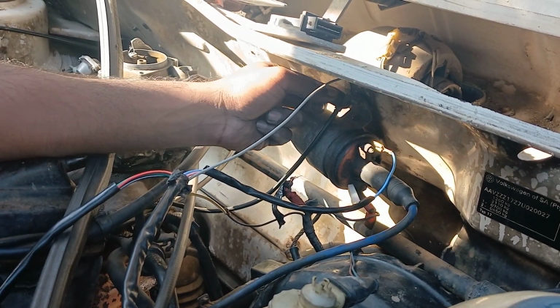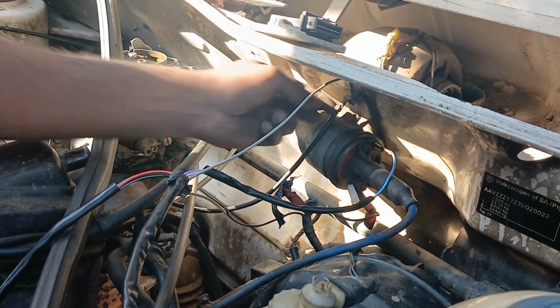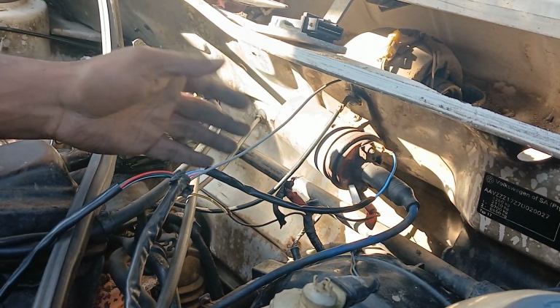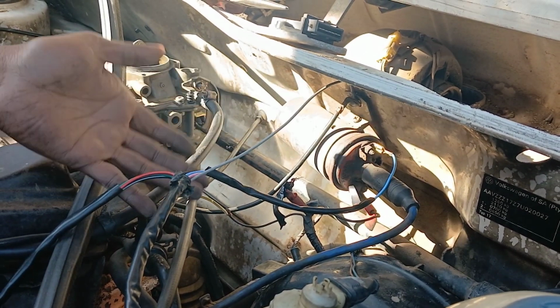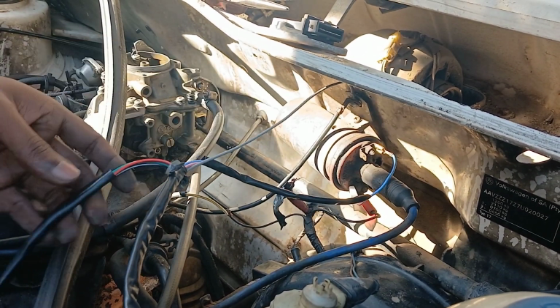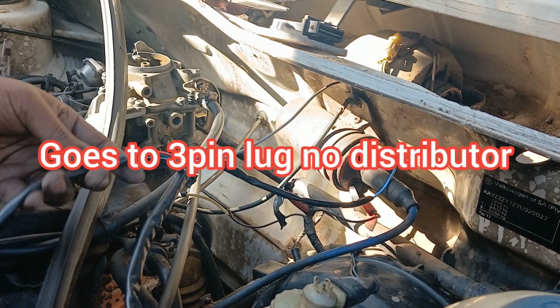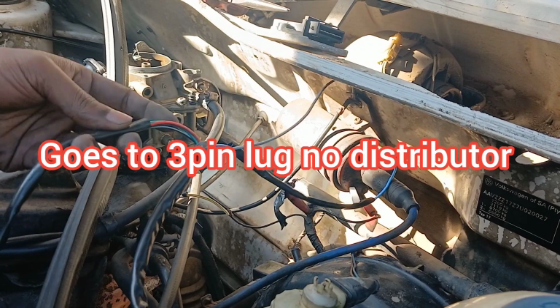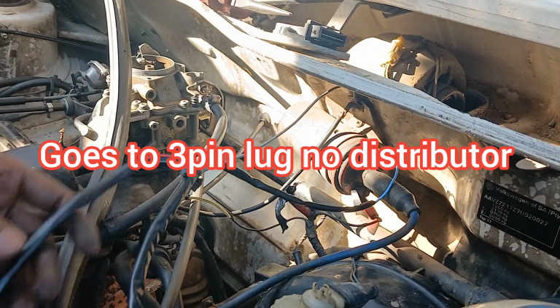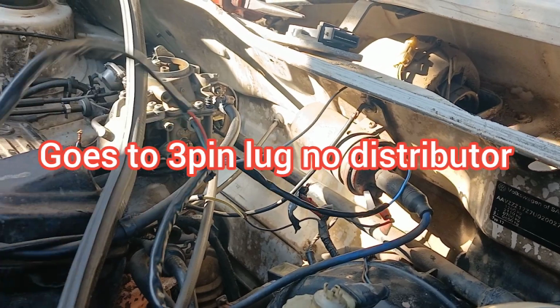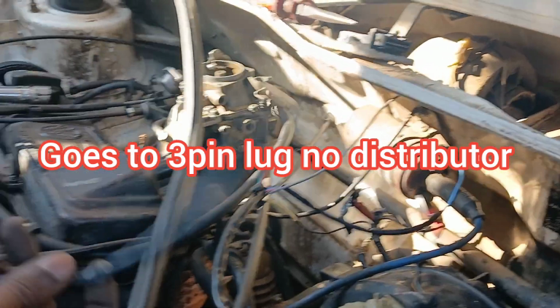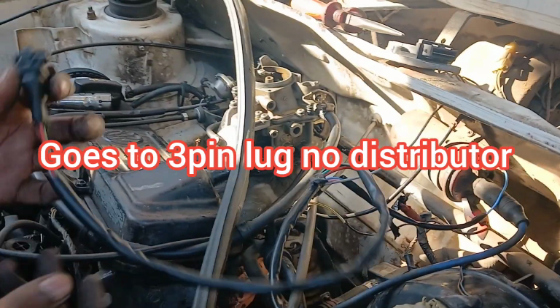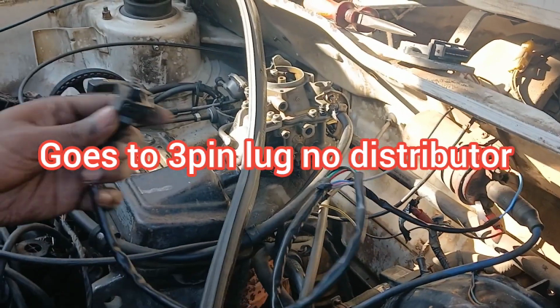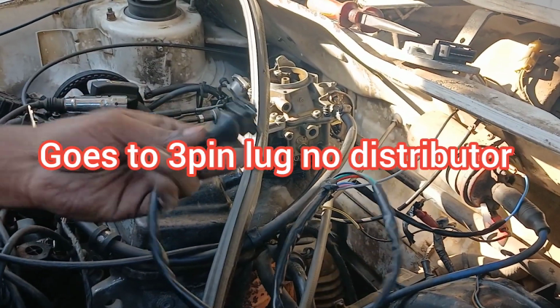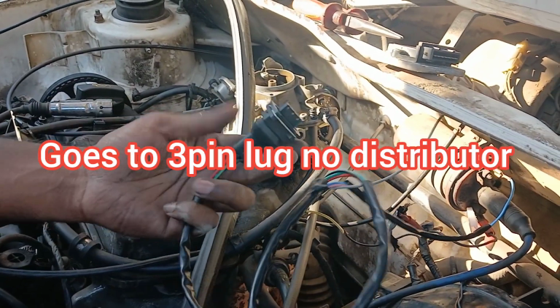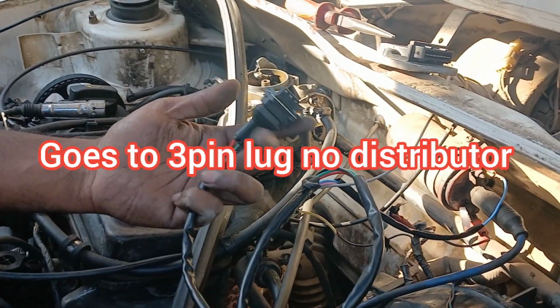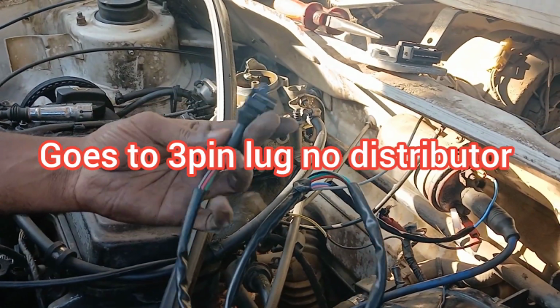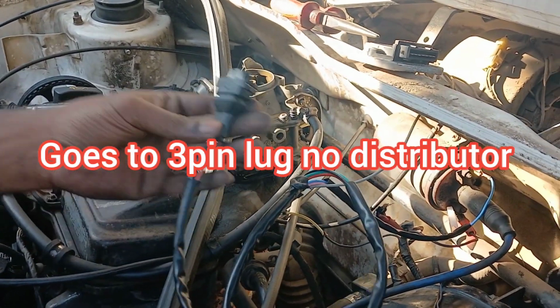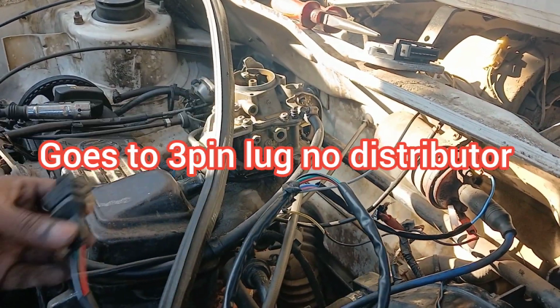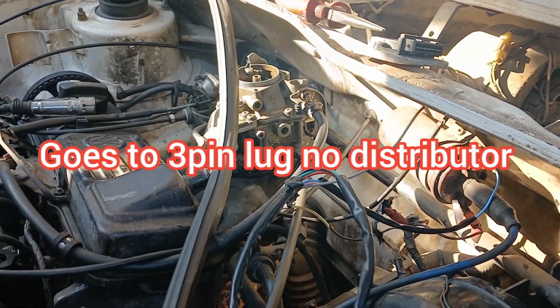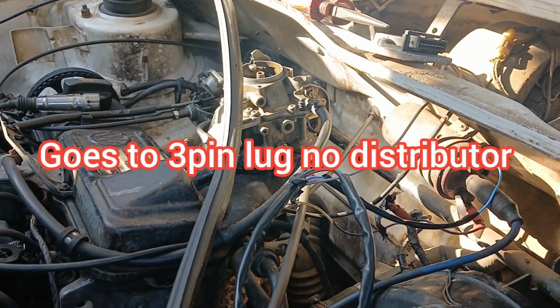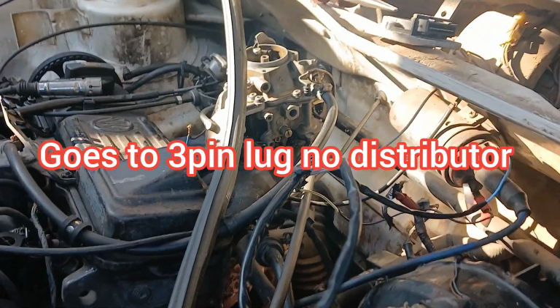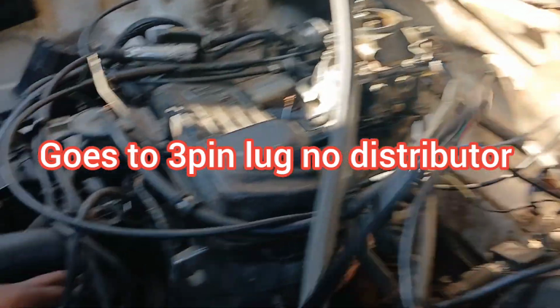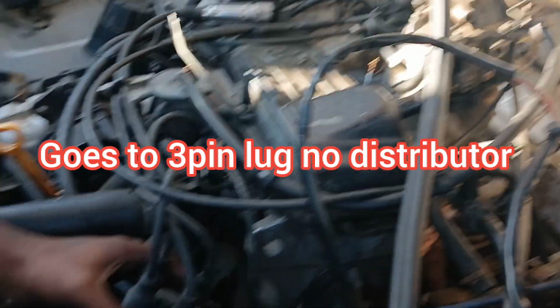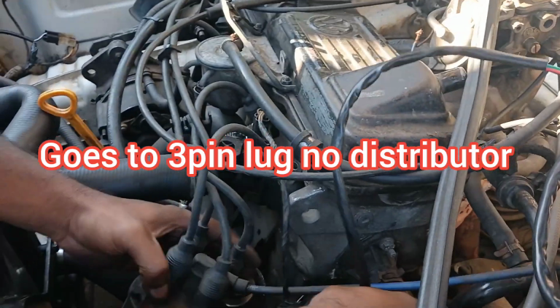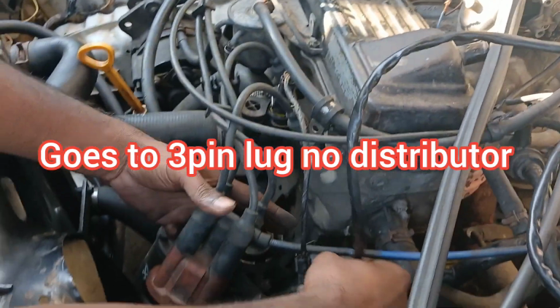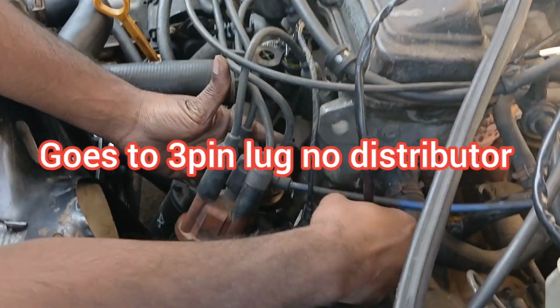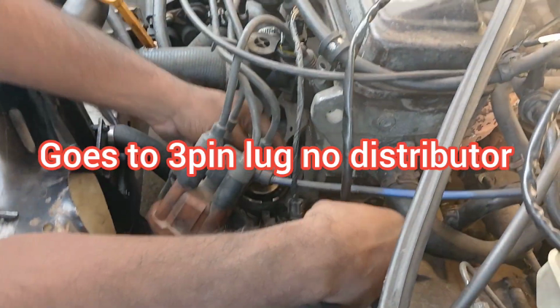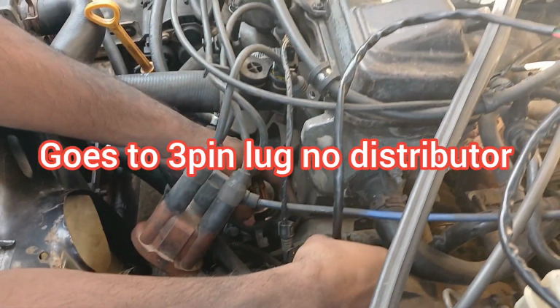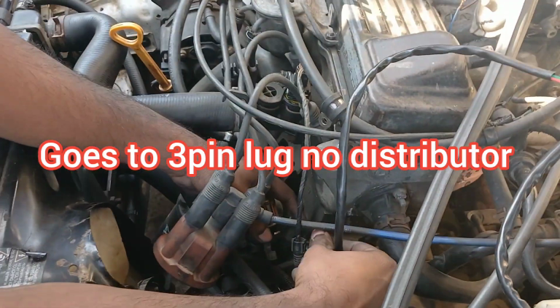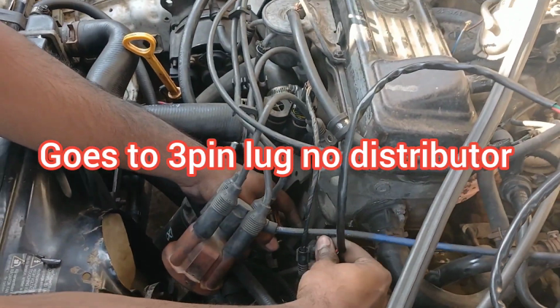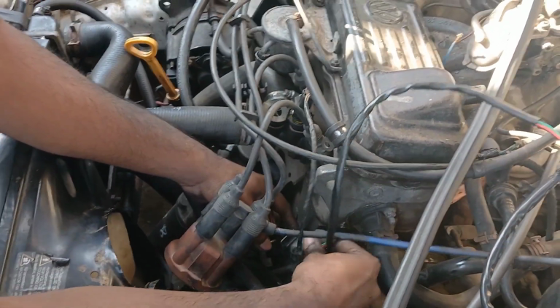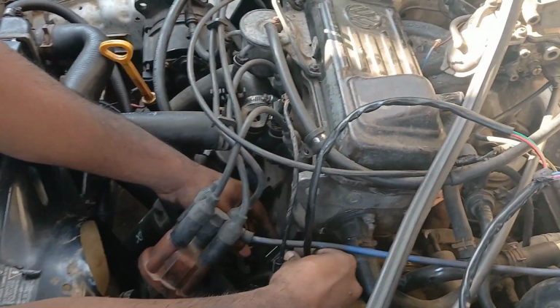That's wired up correctly, and all you are left with from the loom is the lug that goes to your distributor — which is right here. That's how simple it is guys.